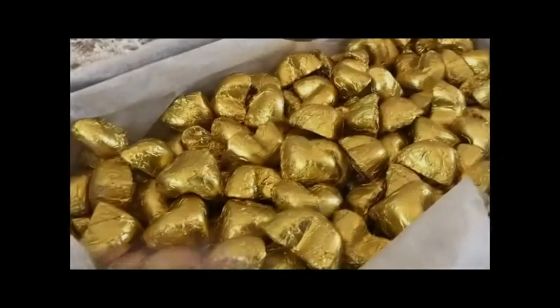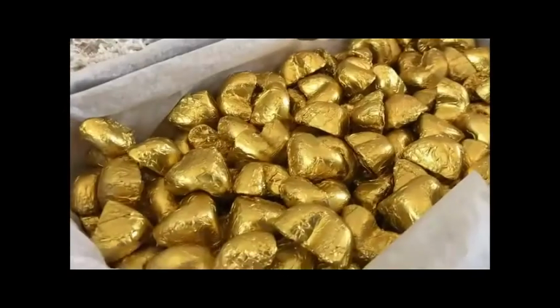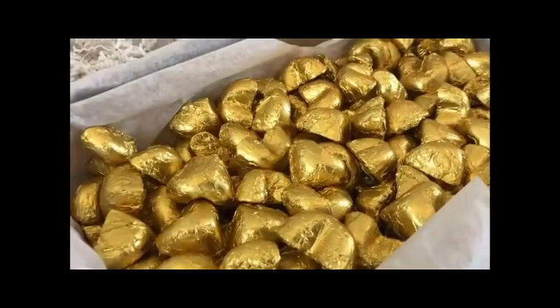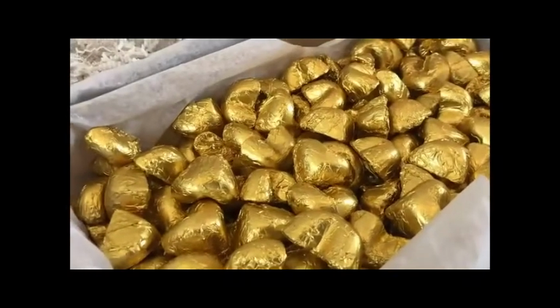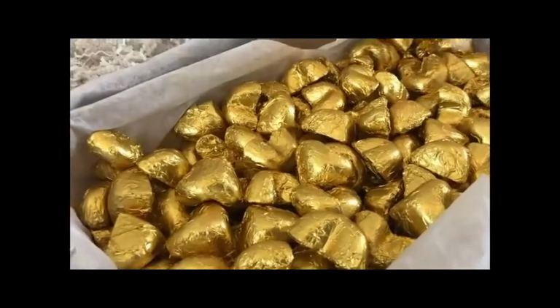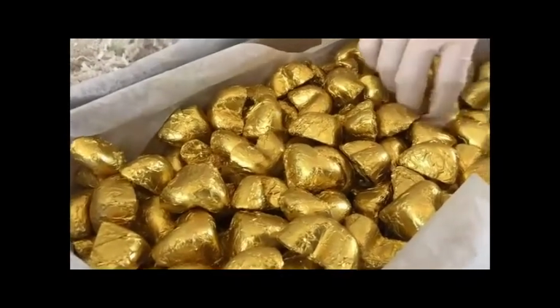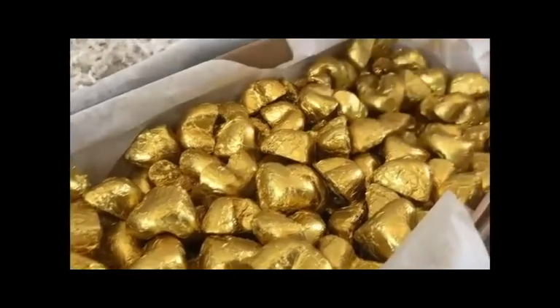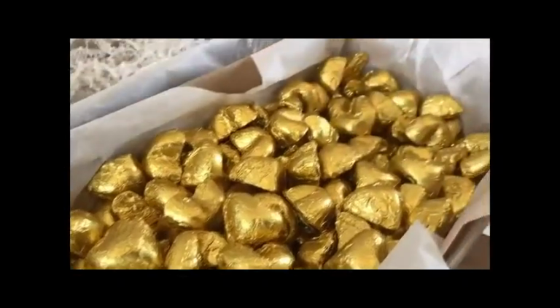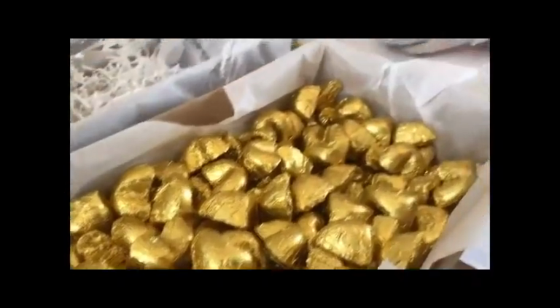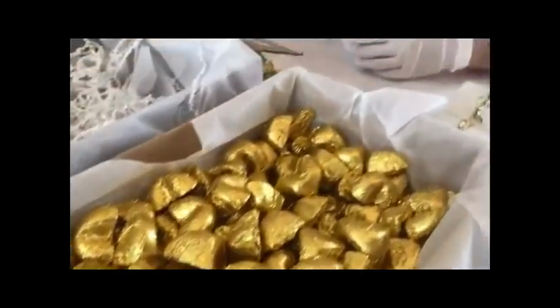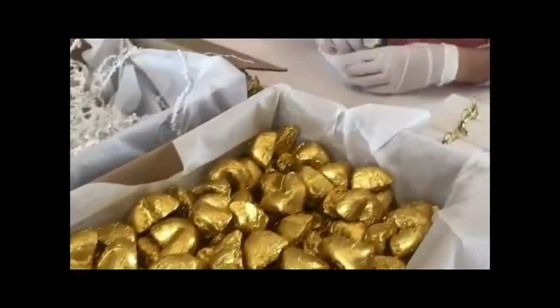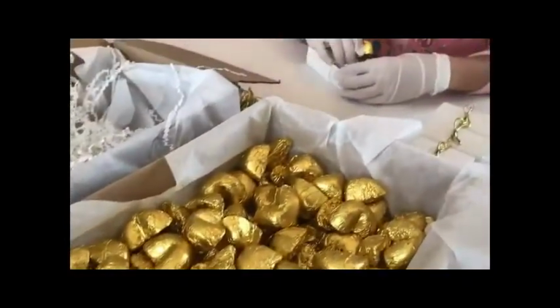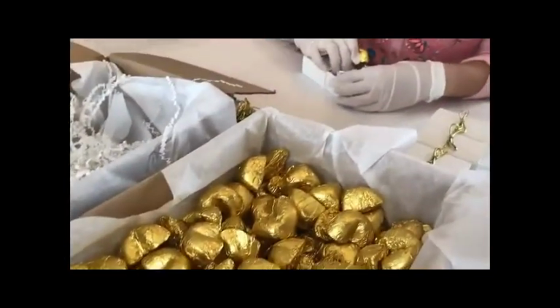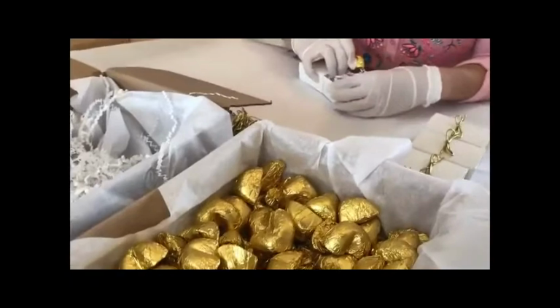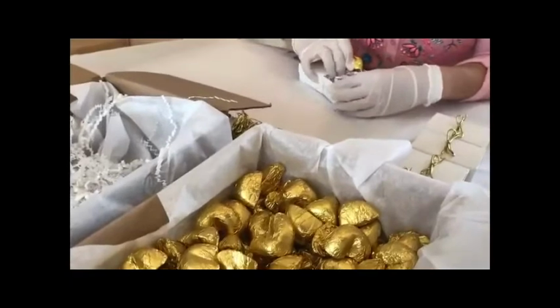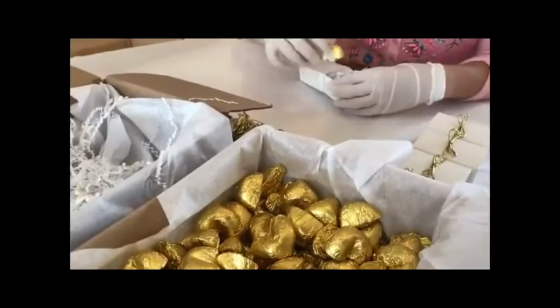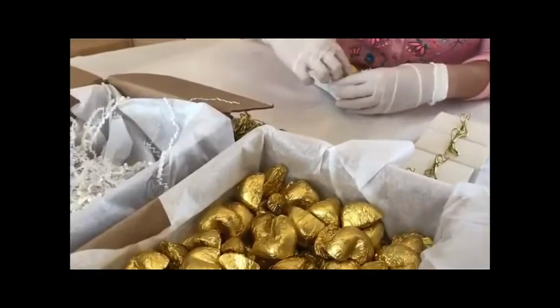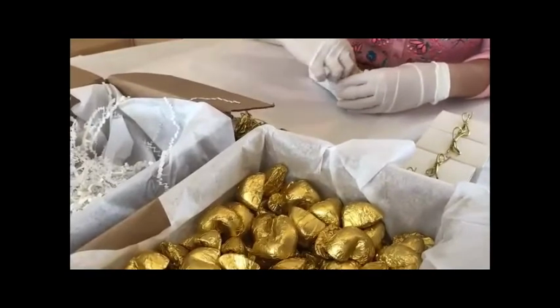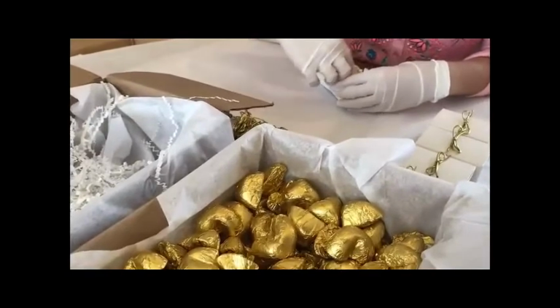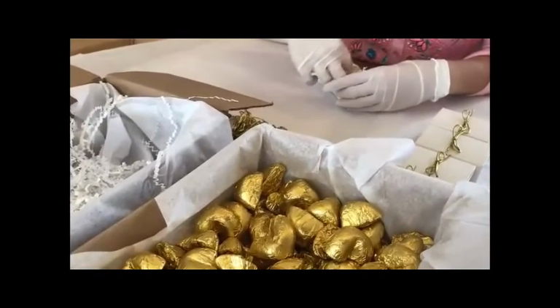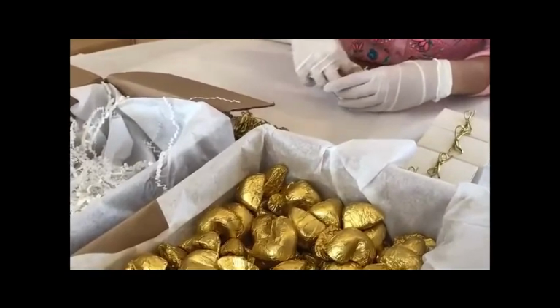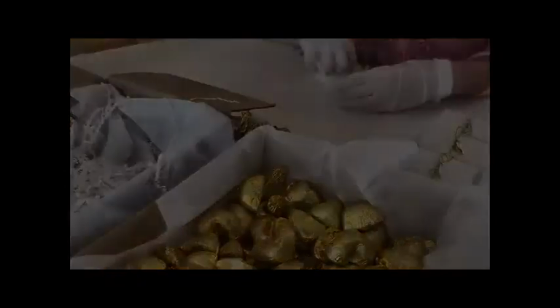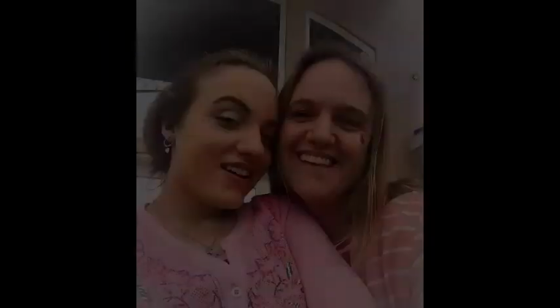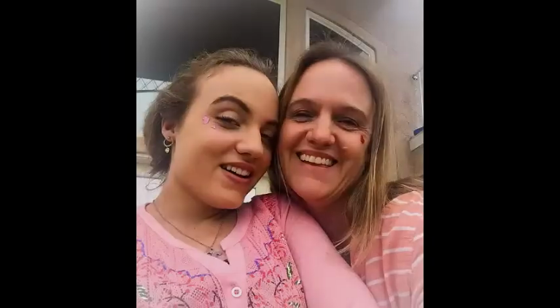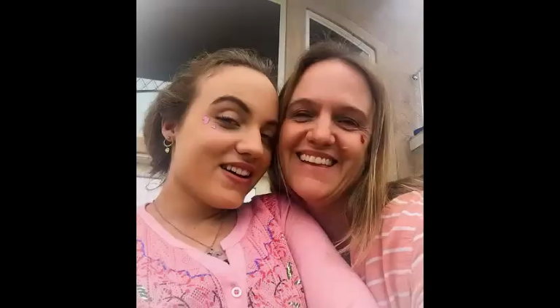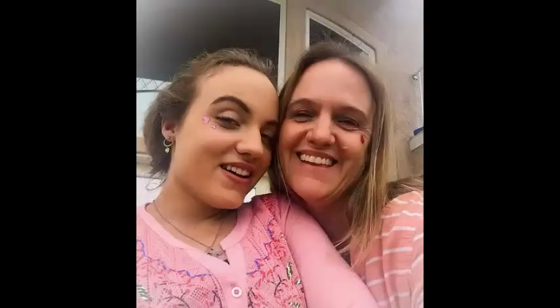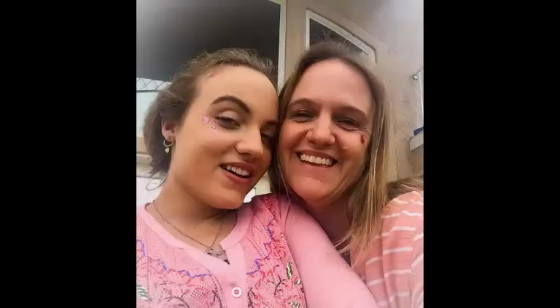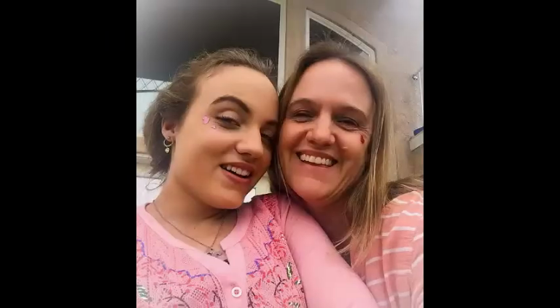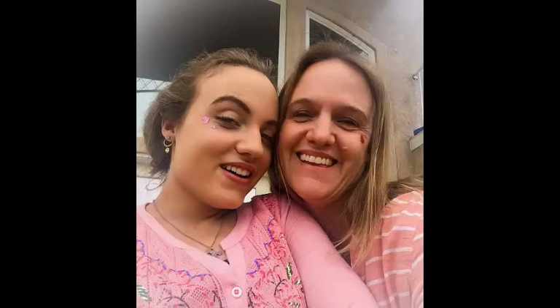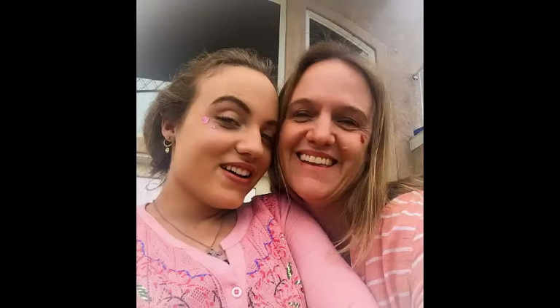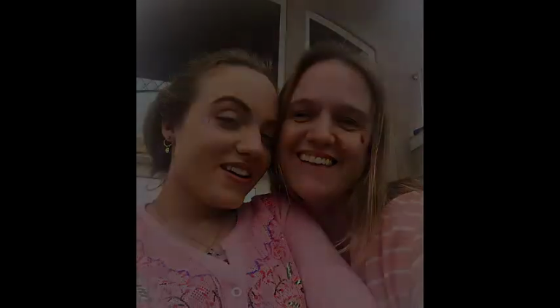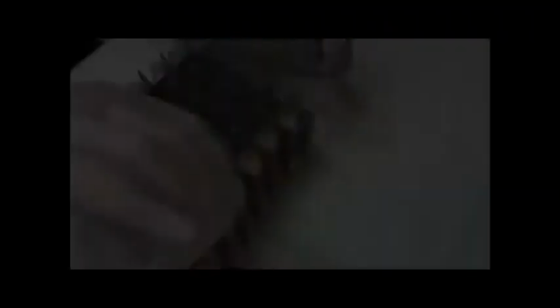Today we were busy packaging these lotion bars. They look like chocolates, but they are not — they're lotion bars. Putting them in the little boxes. We have scented and unscented. Noelle was working on that.